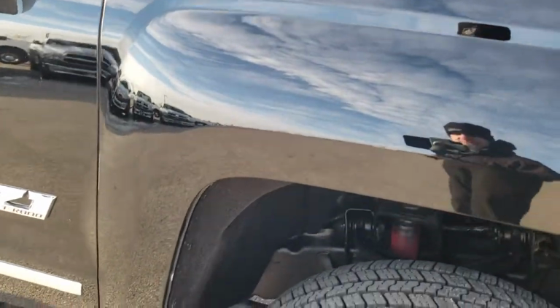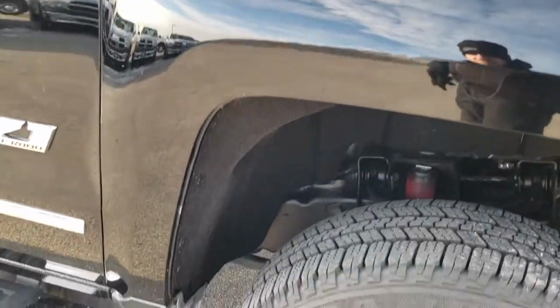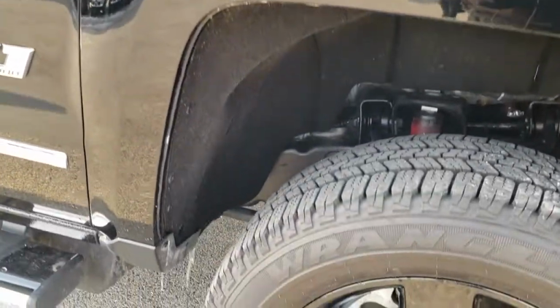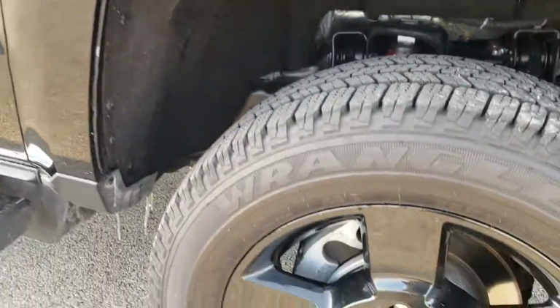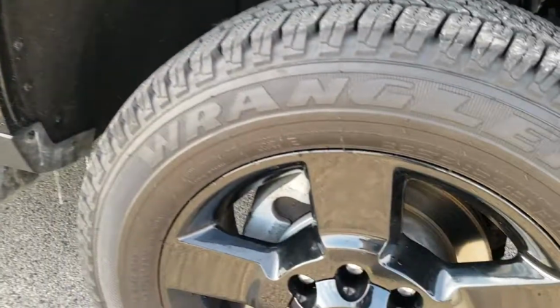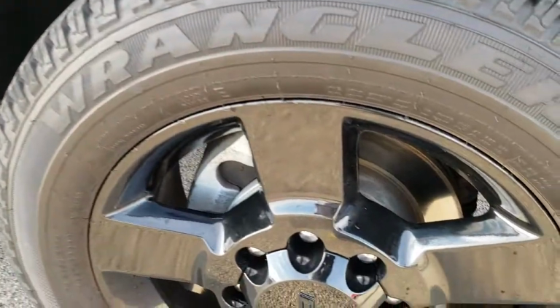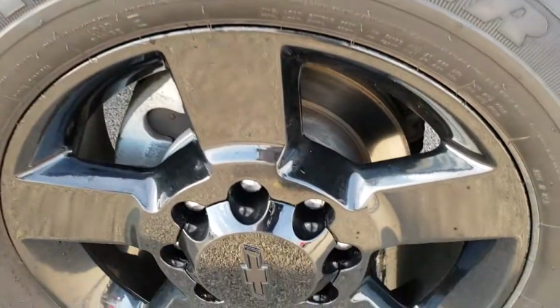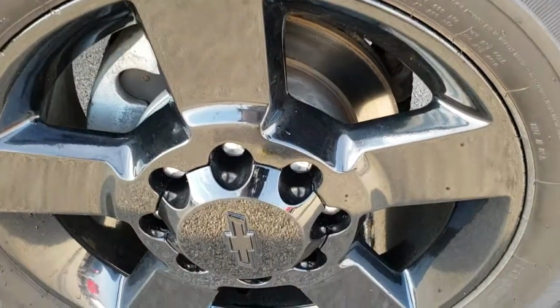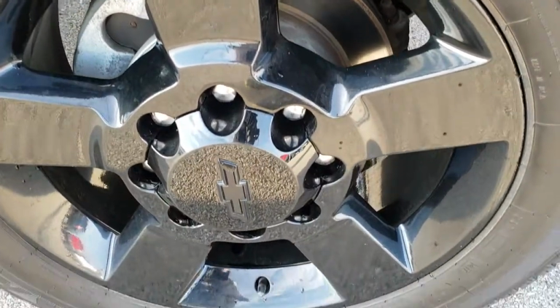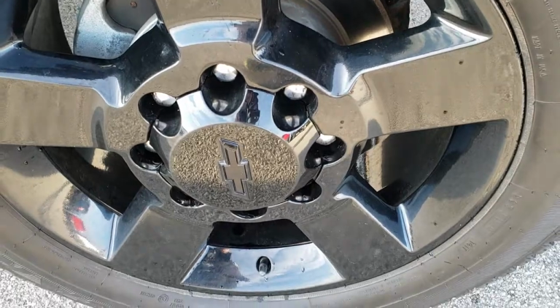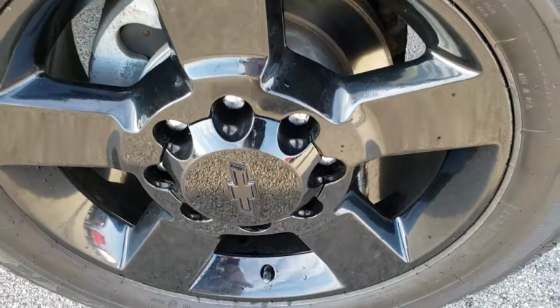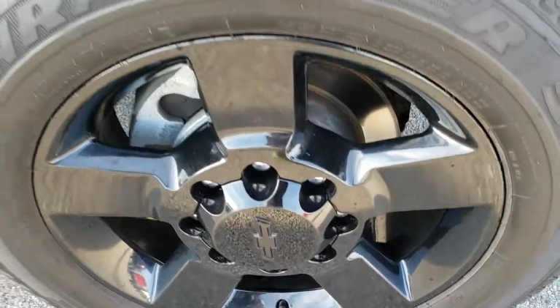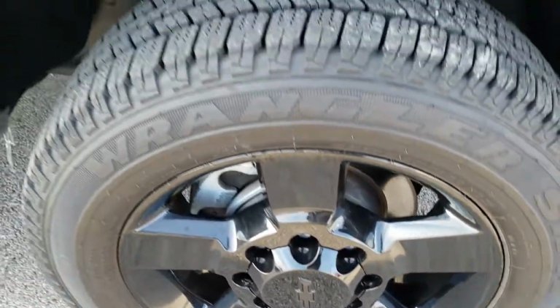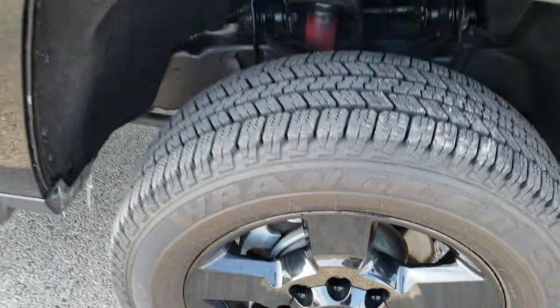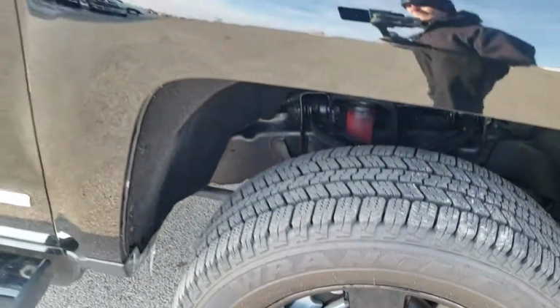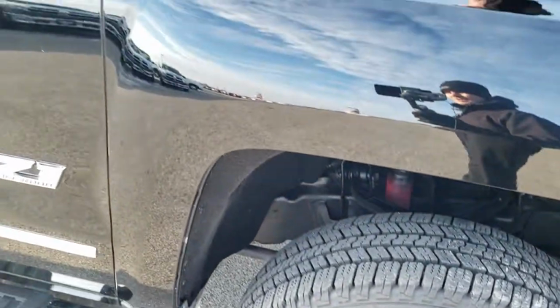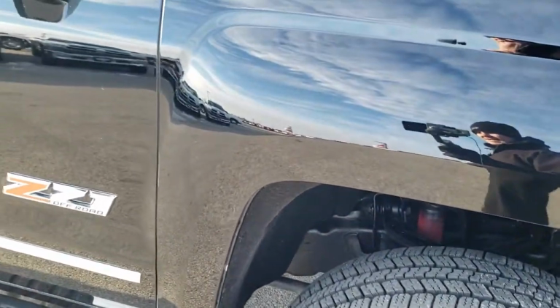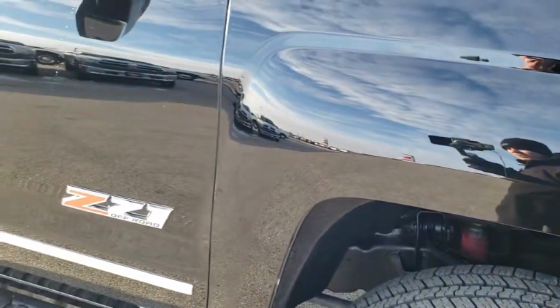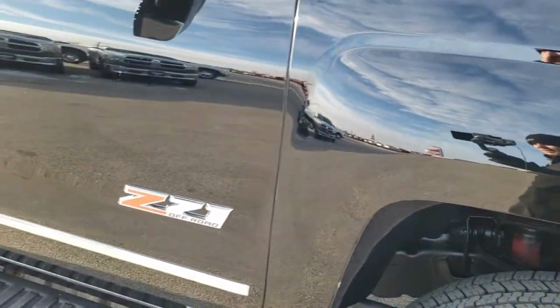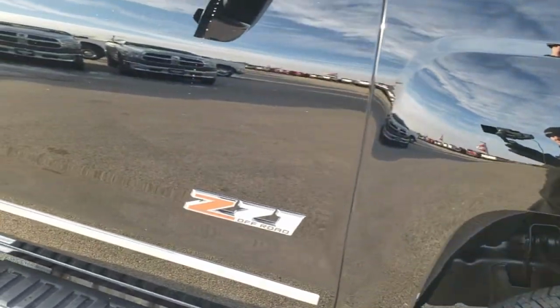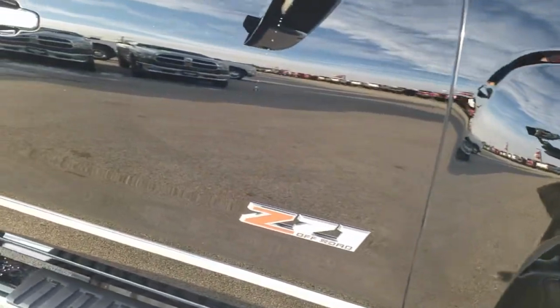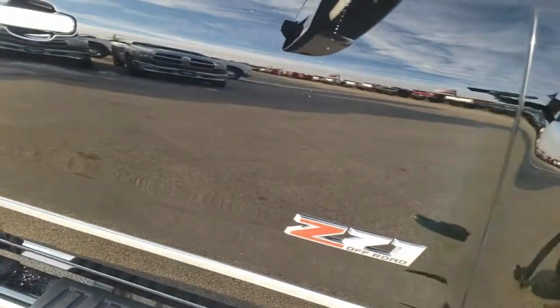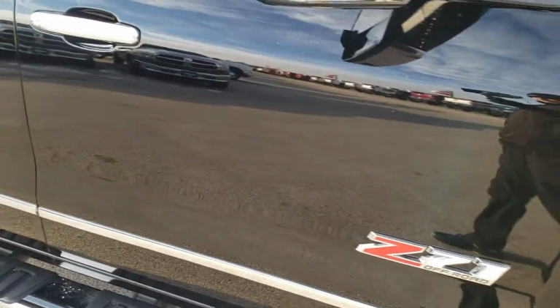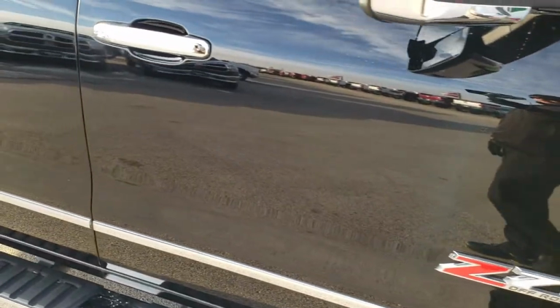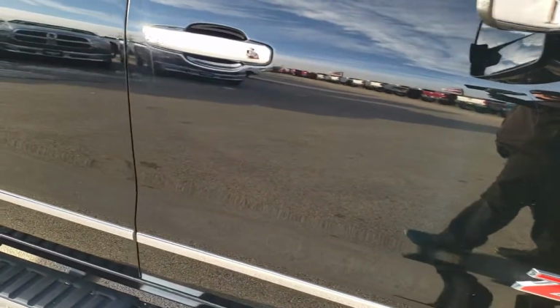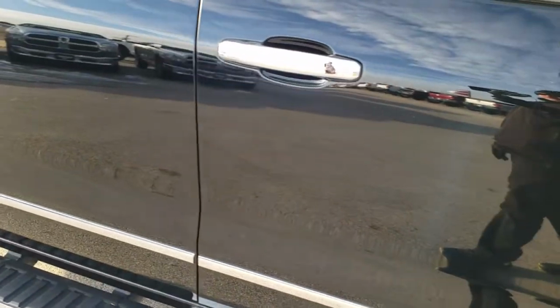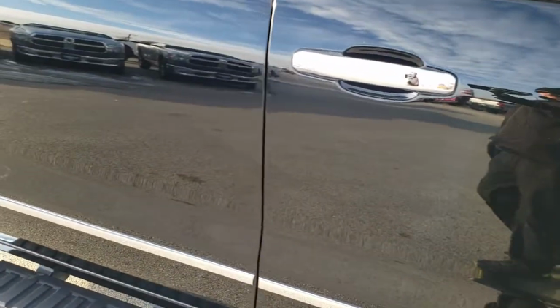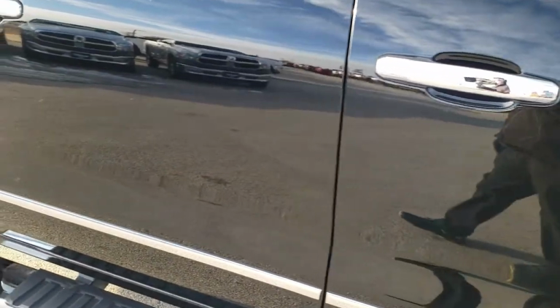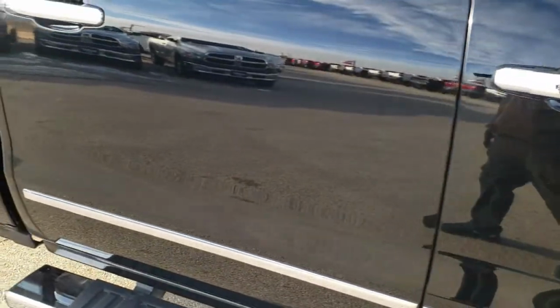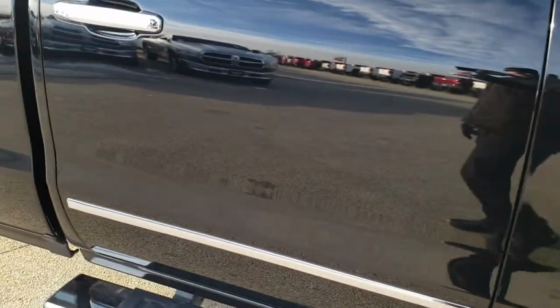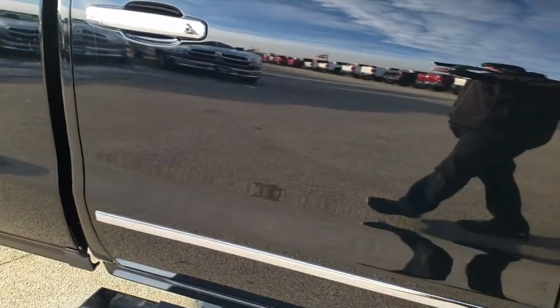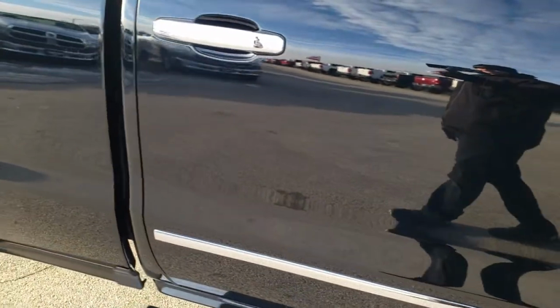No dents or dings, and the passenger side rim is in nice shape as well. As you go down this side of the truck, you can see just how clean the body is — how reflective and mirror-like that paint is.